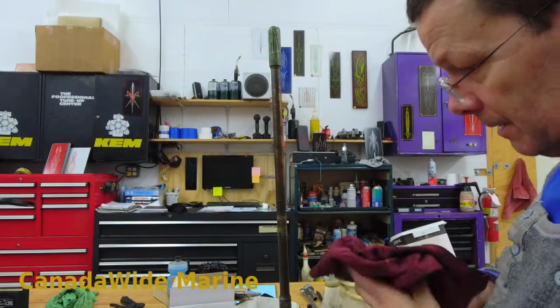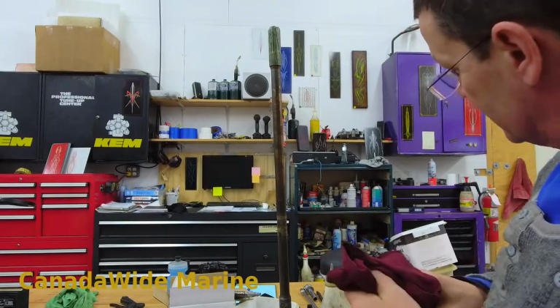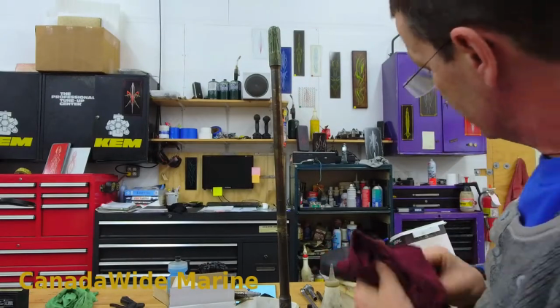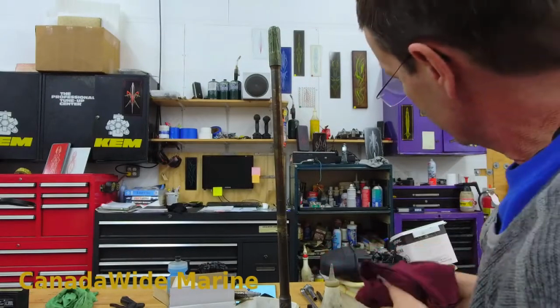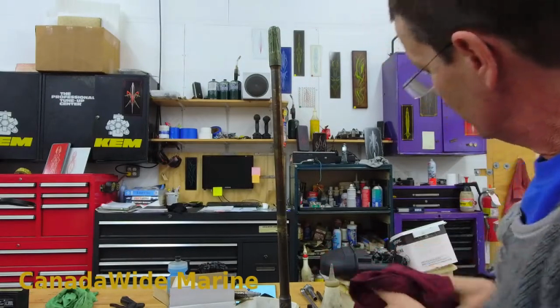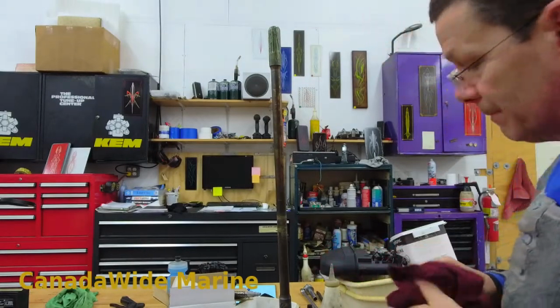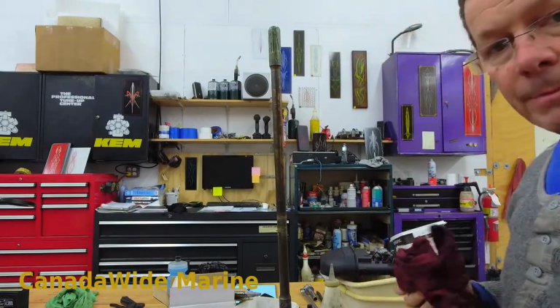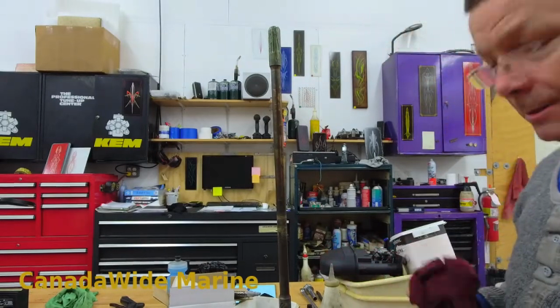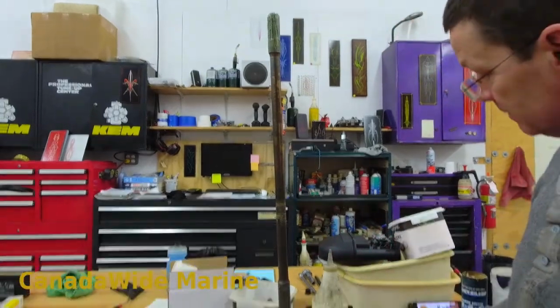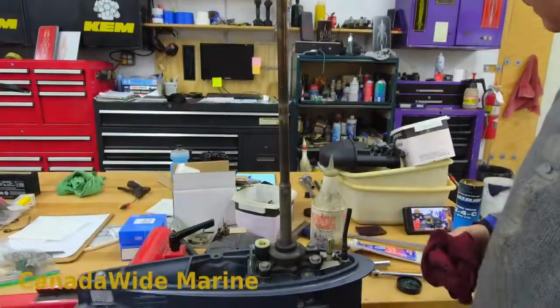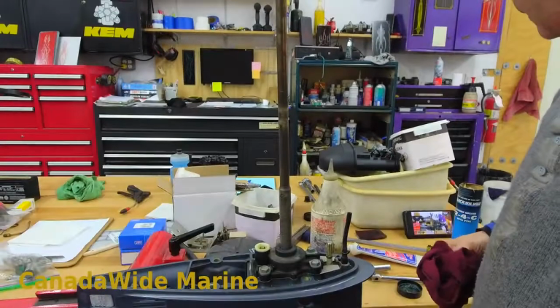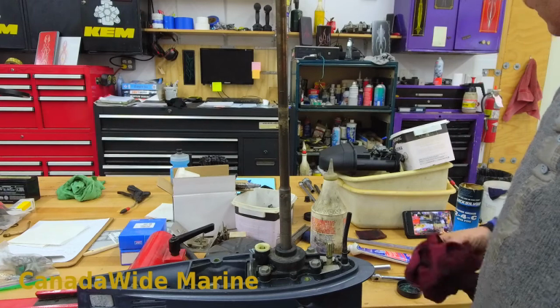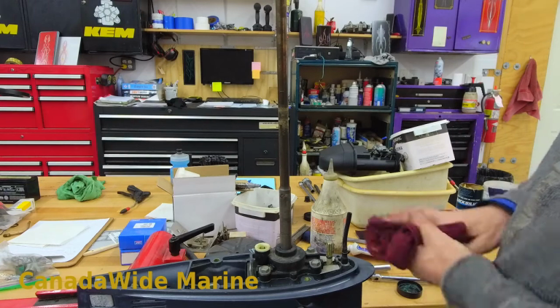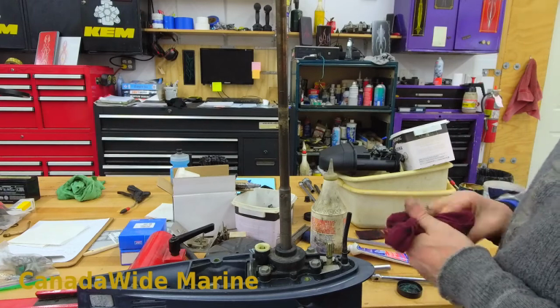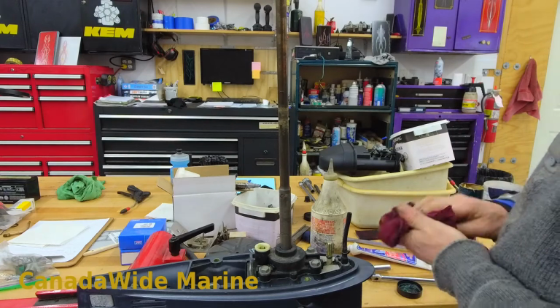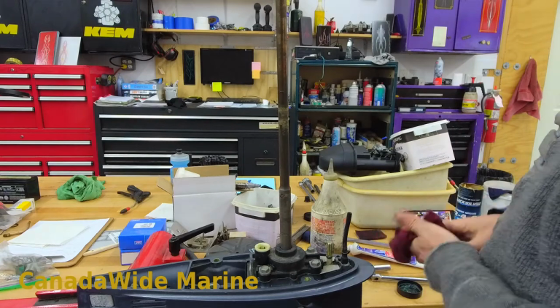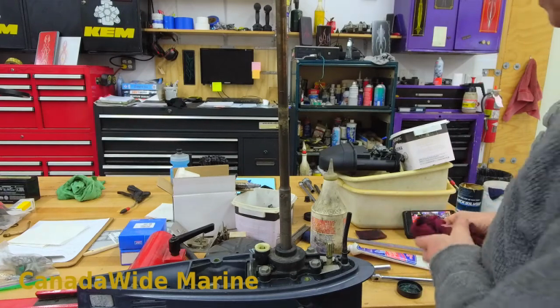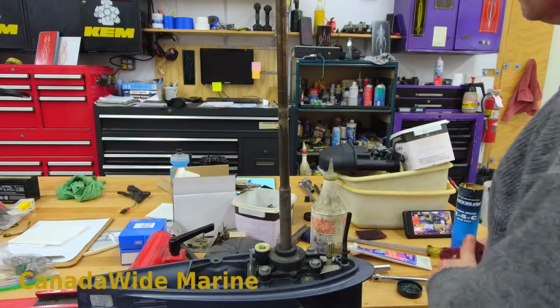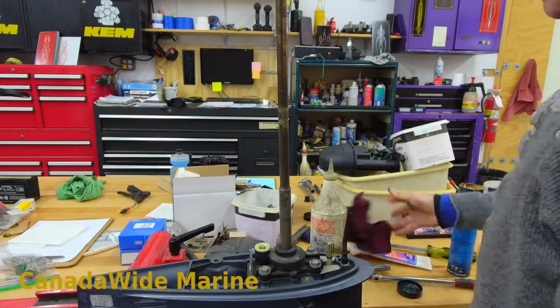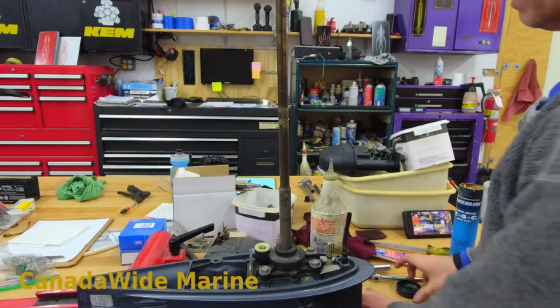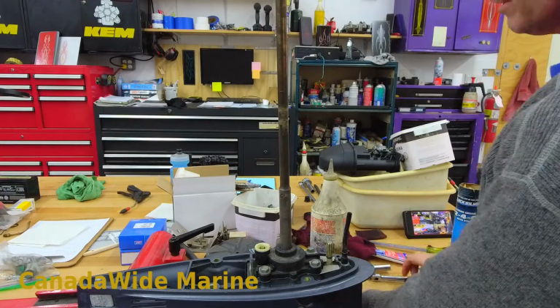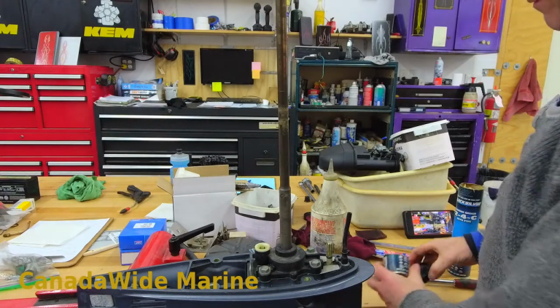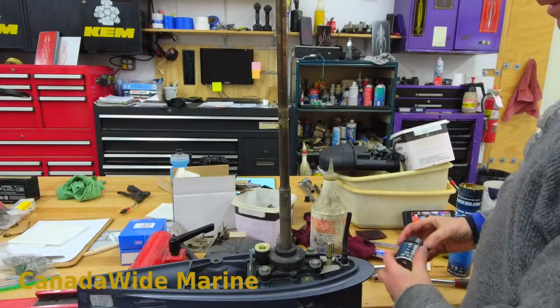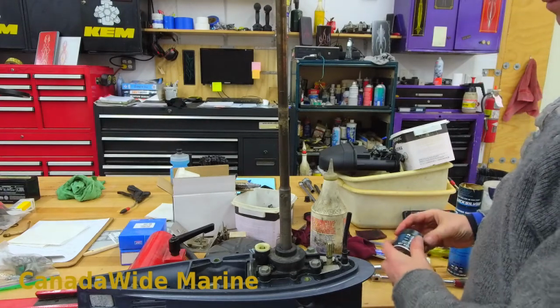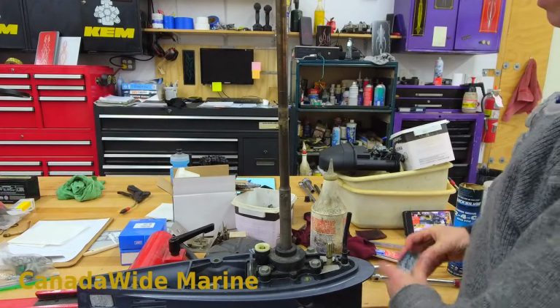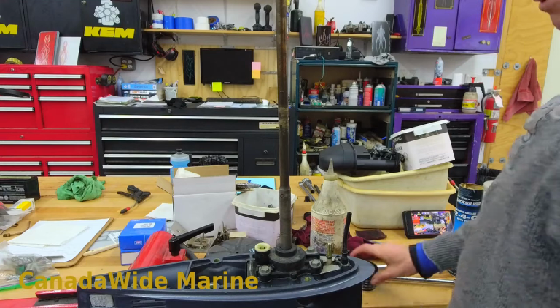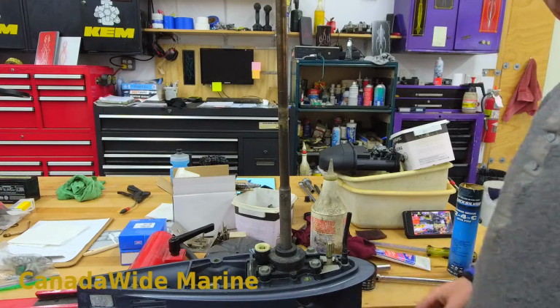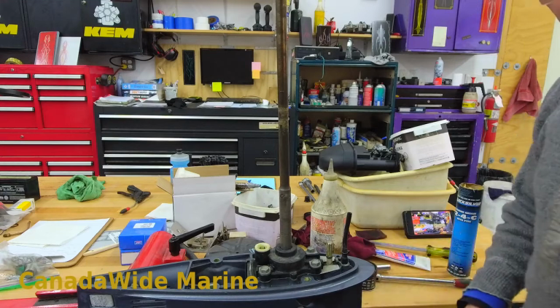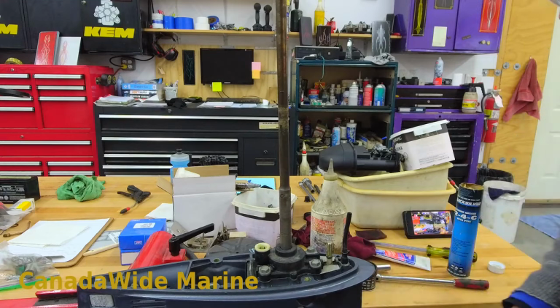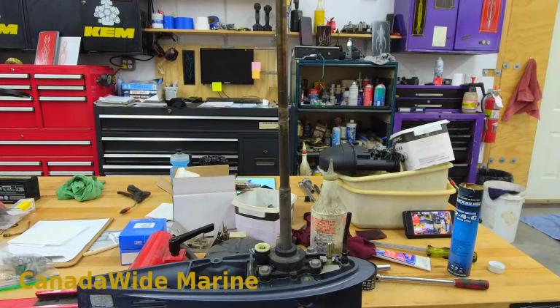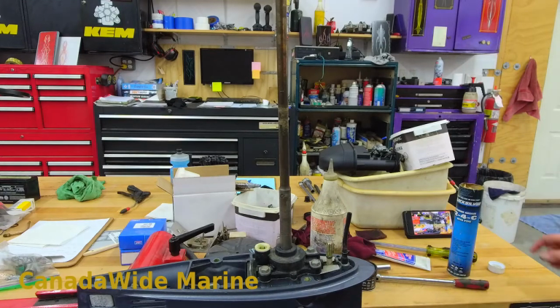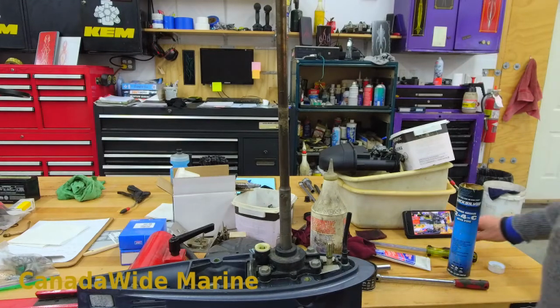And that's that for changing a water pump impeller. Next we're going to change the gear lube, which is pretty quick and straightforward on this, but I'm going to go through it seeing as we're doing the whole service.